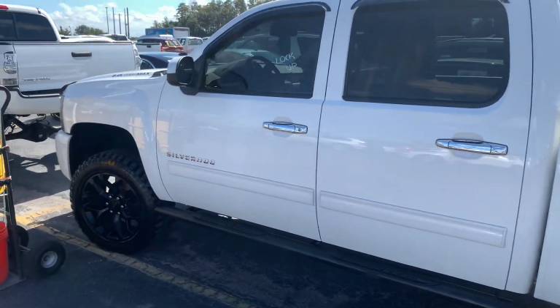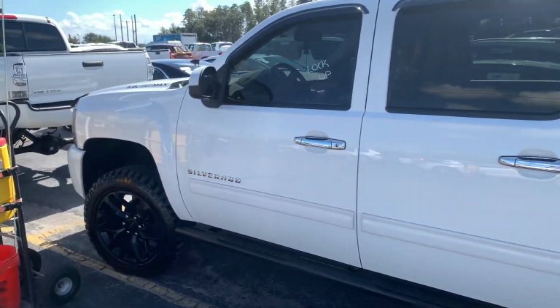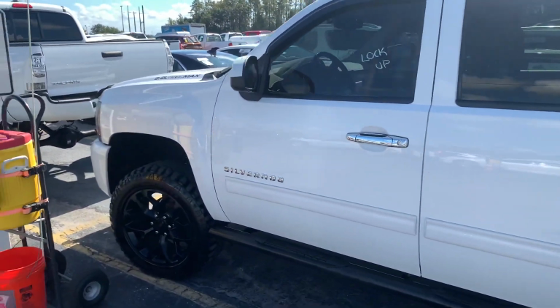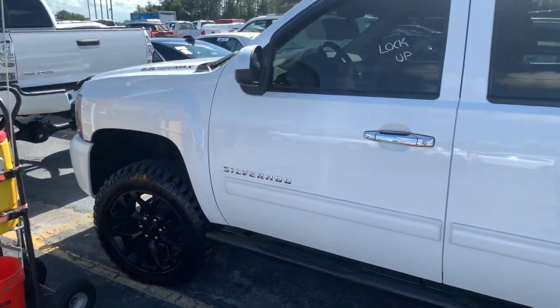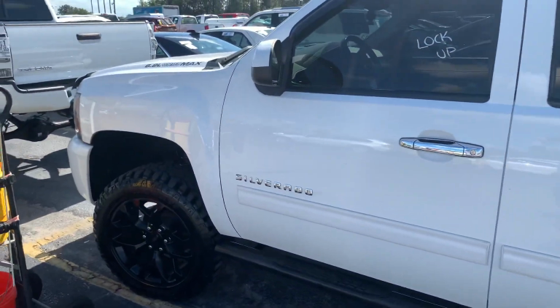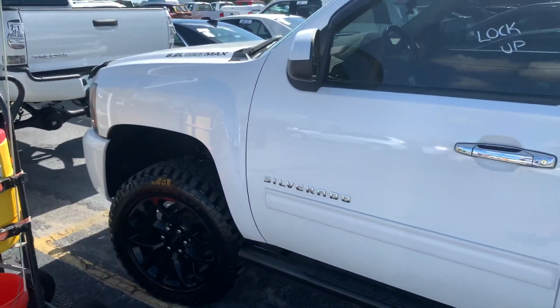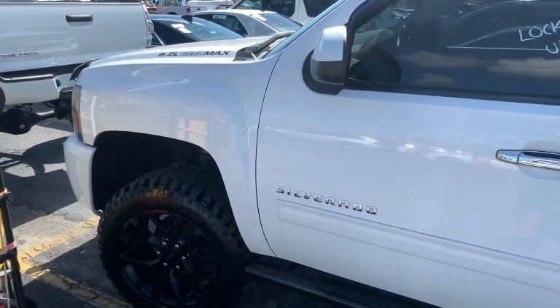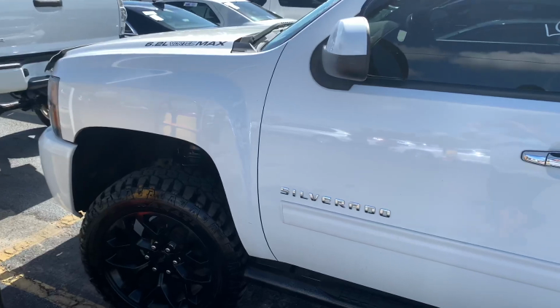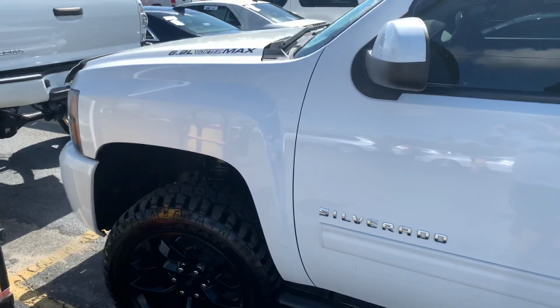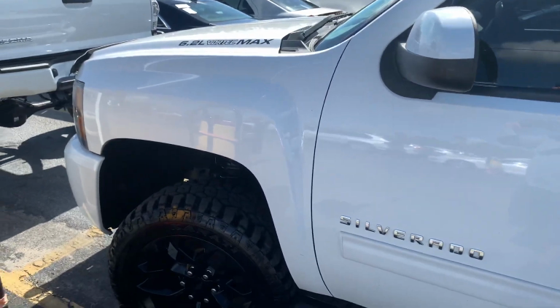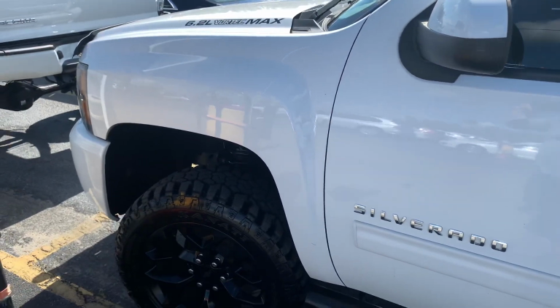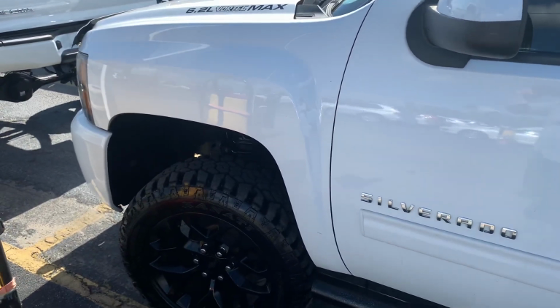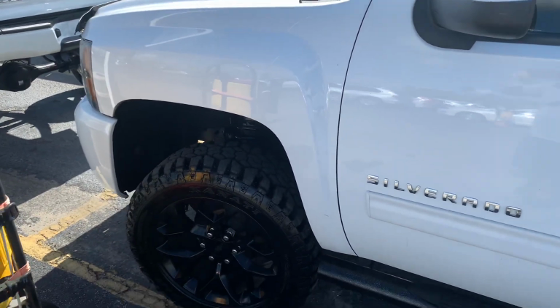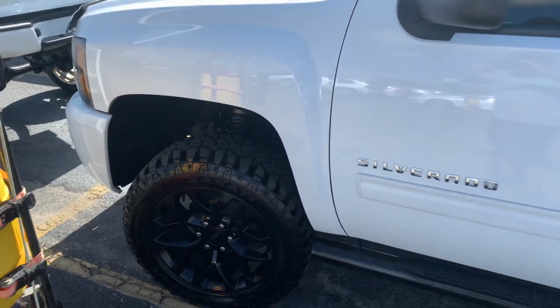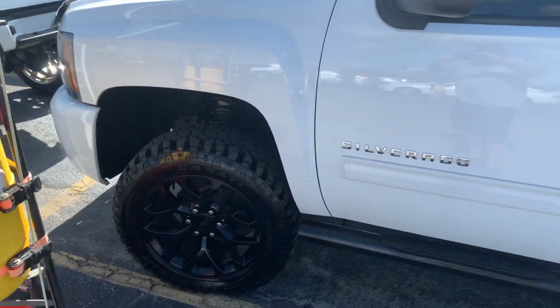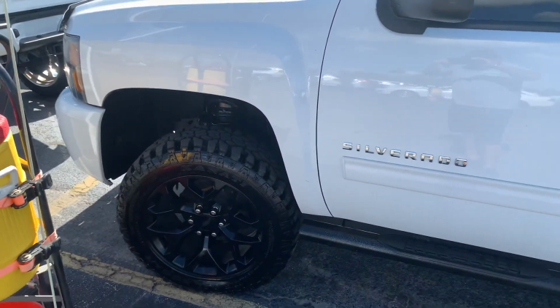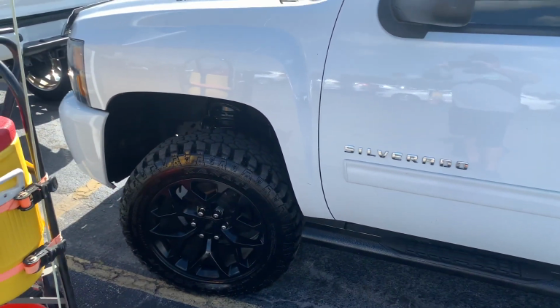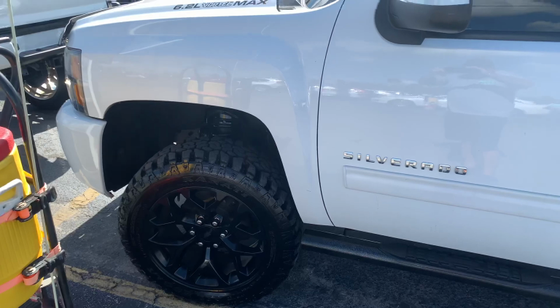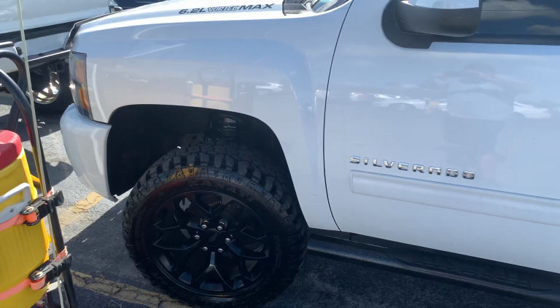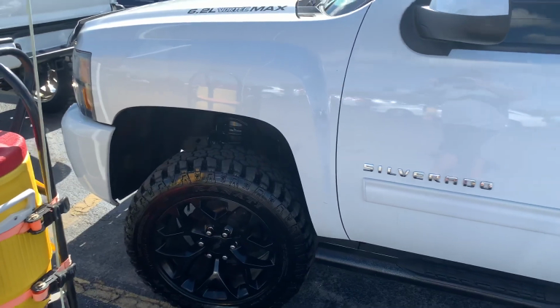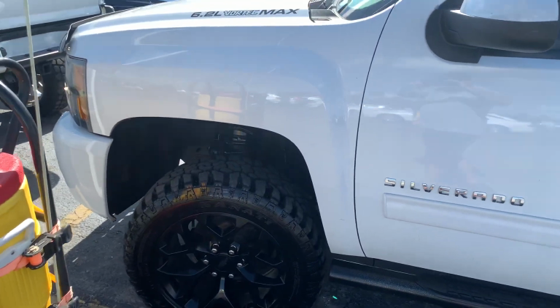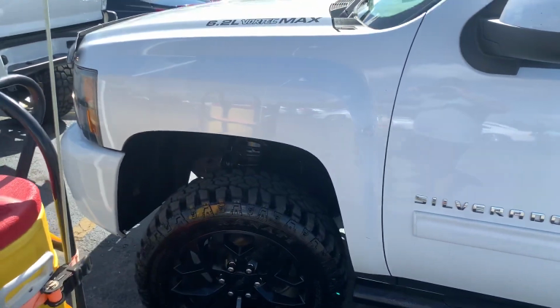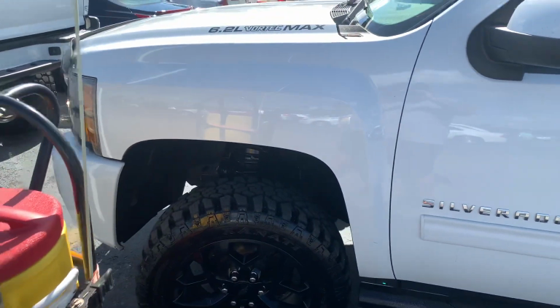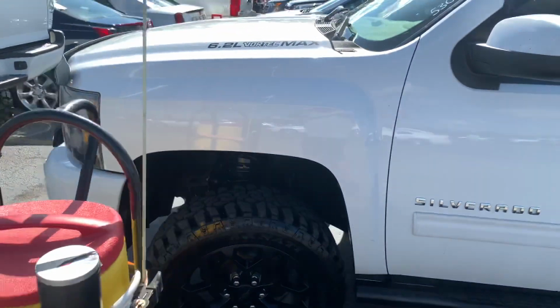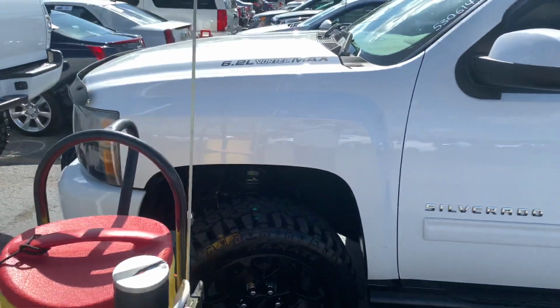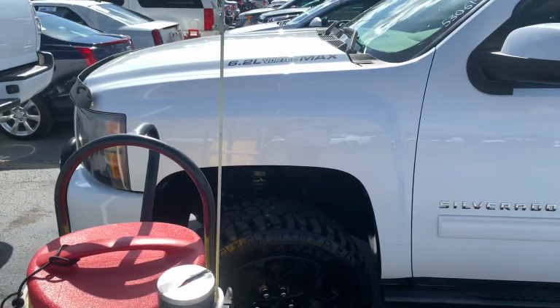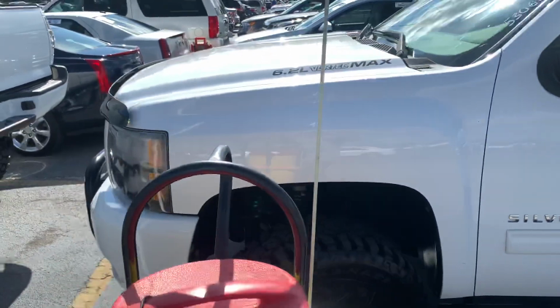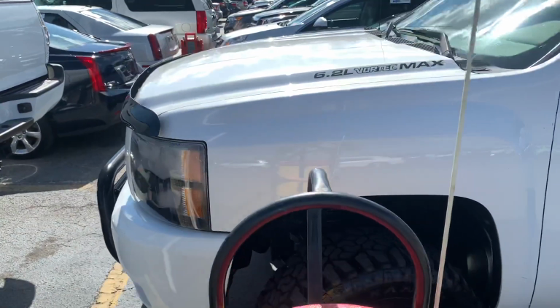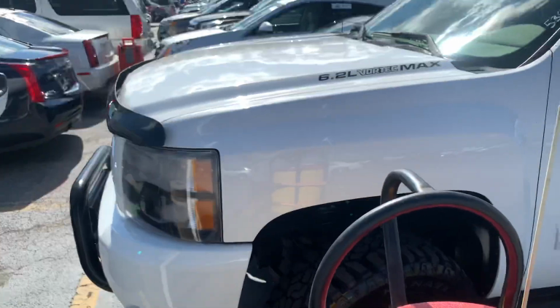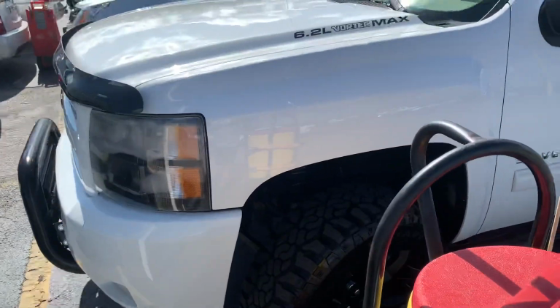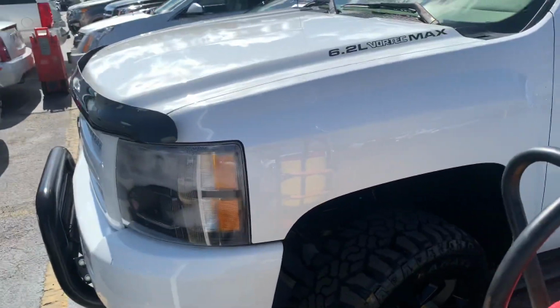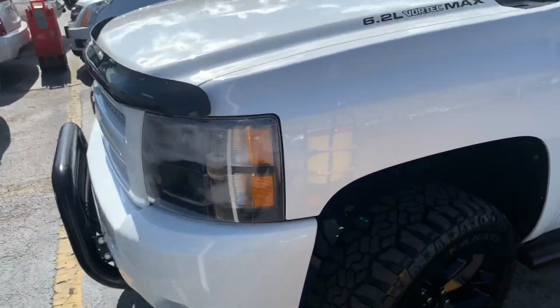I honestly have no problem driving my truck, but some people don't like the look, and it's a little hard getting in and out of places sometimes because of the wheels. All right guys, I just wanted to bring you all another video — a different build, something that looks different for you Chevy guys.